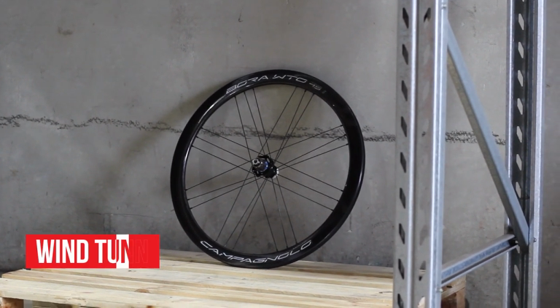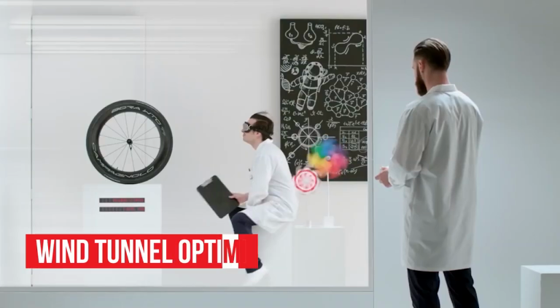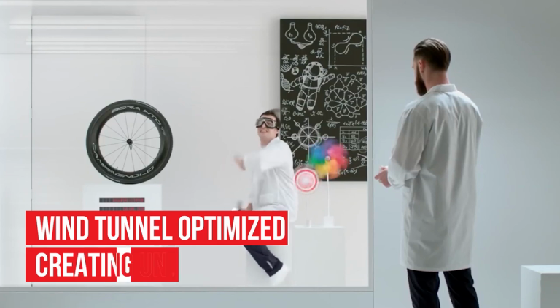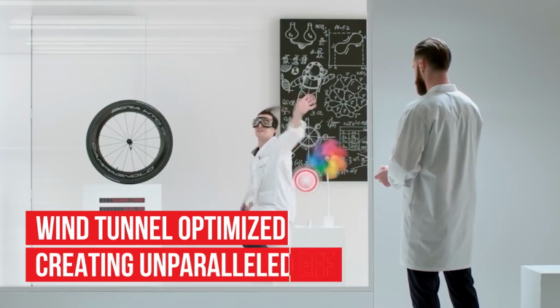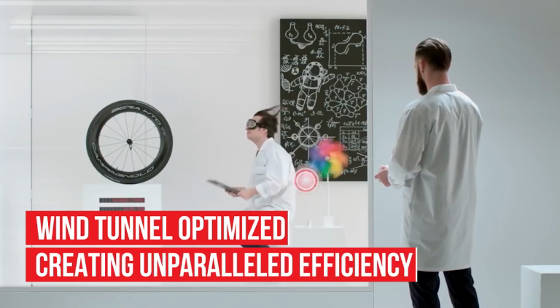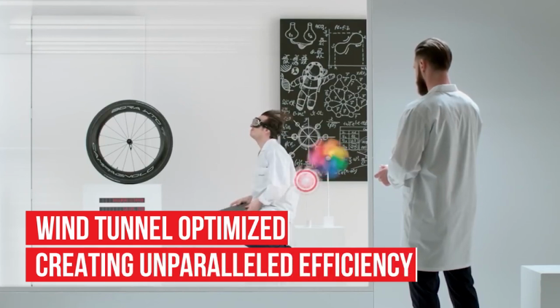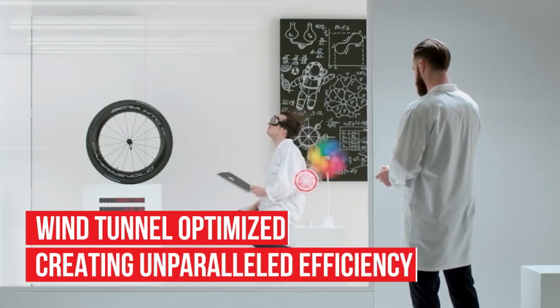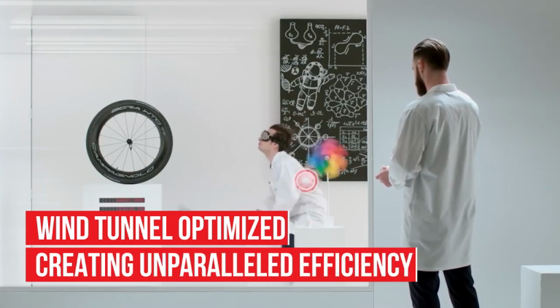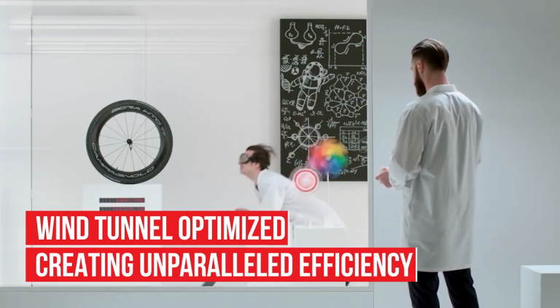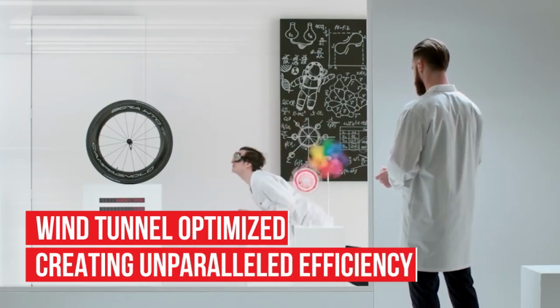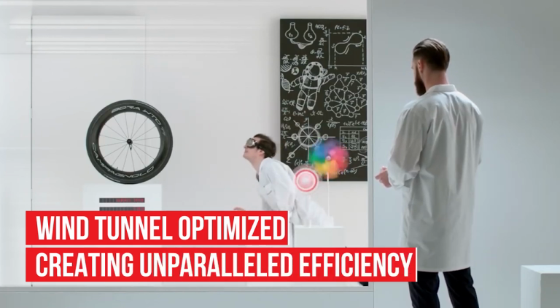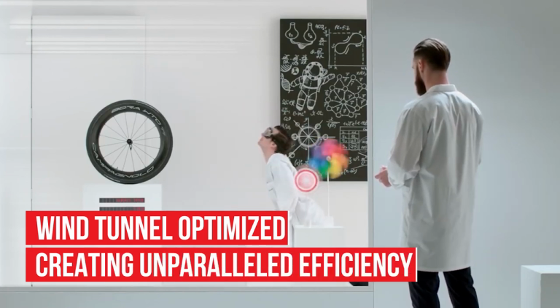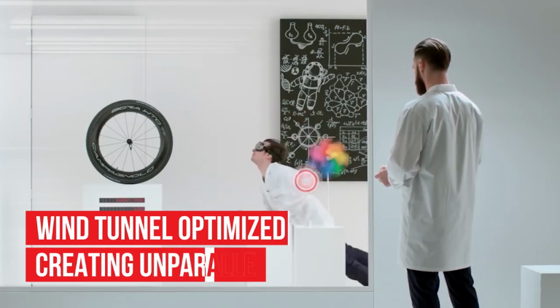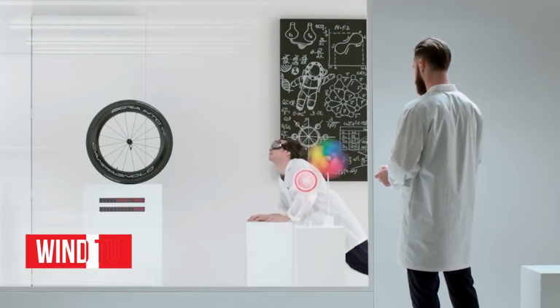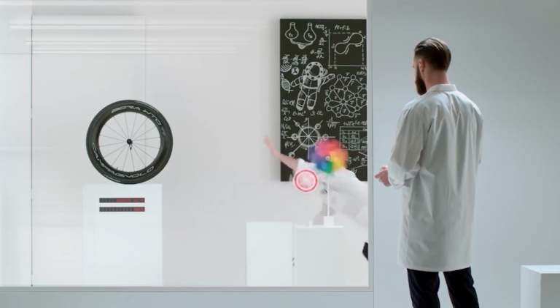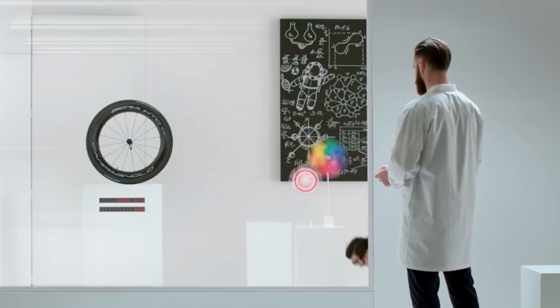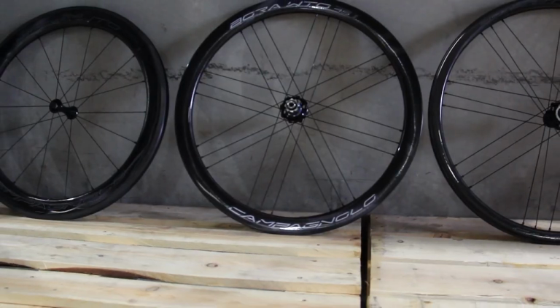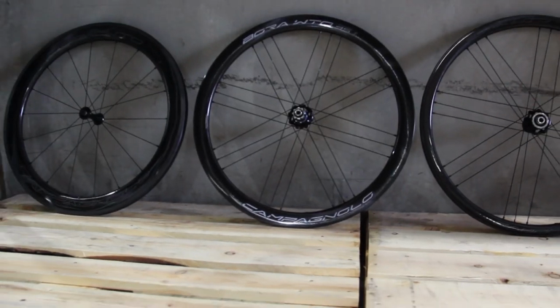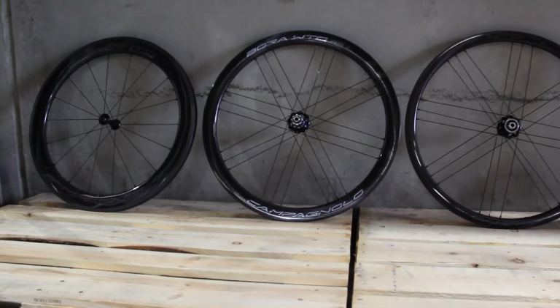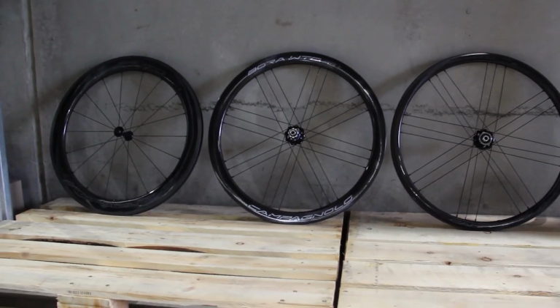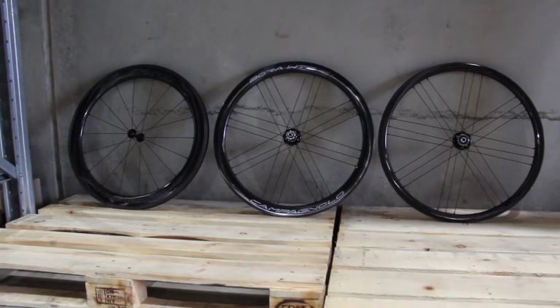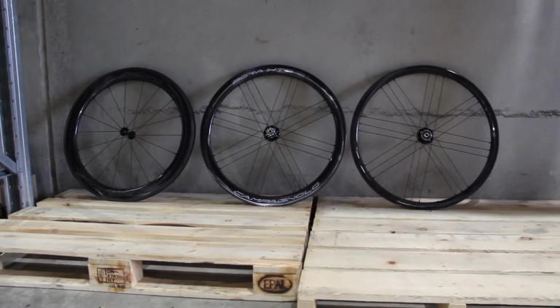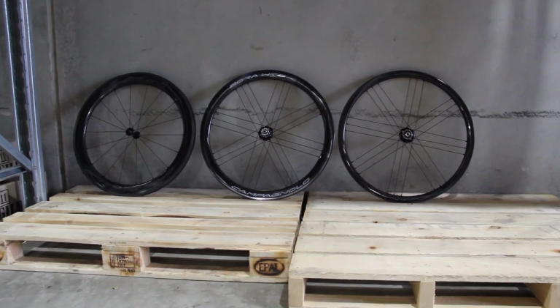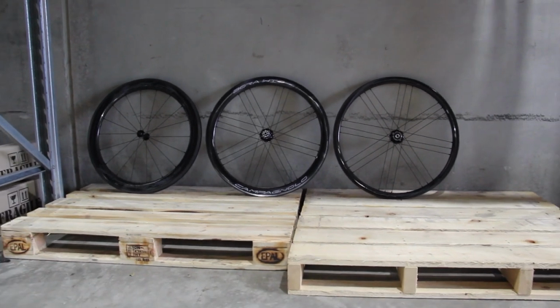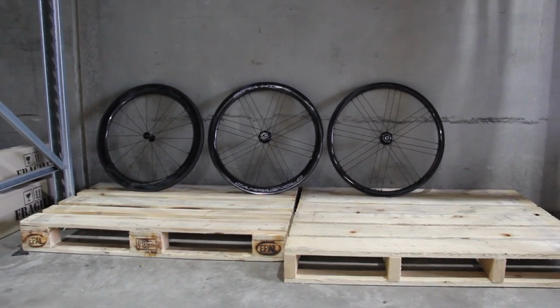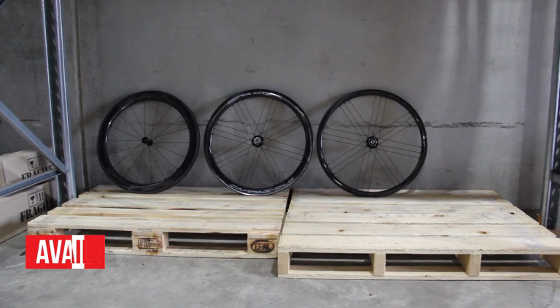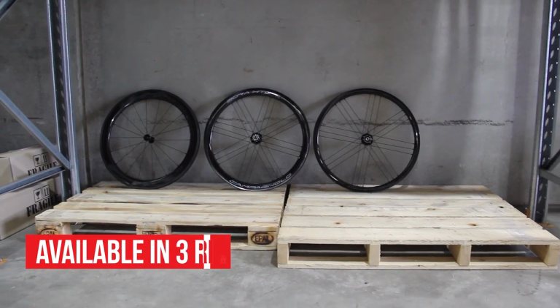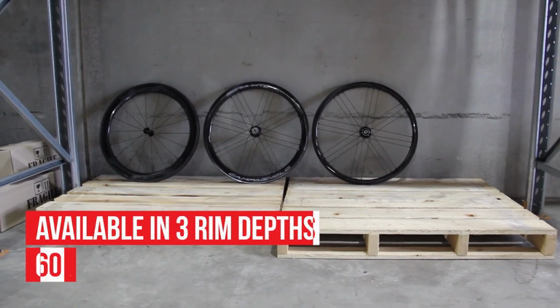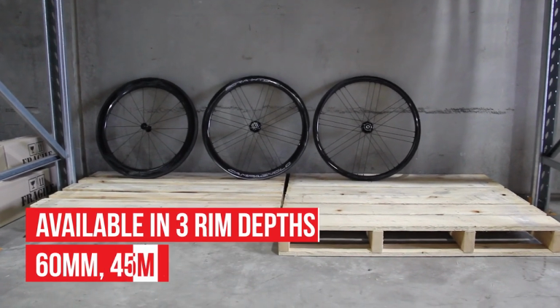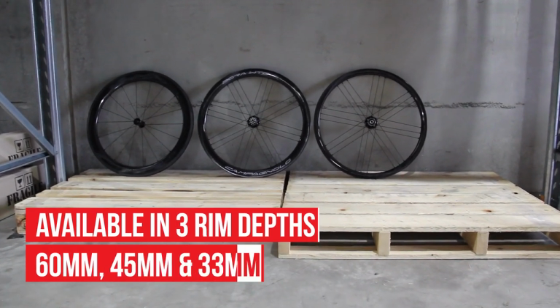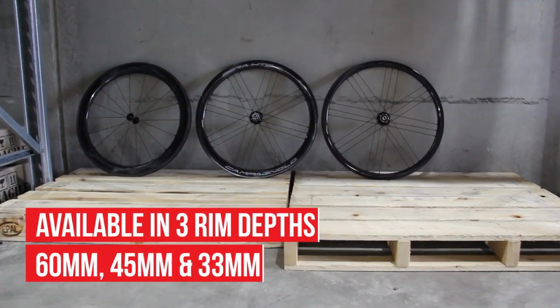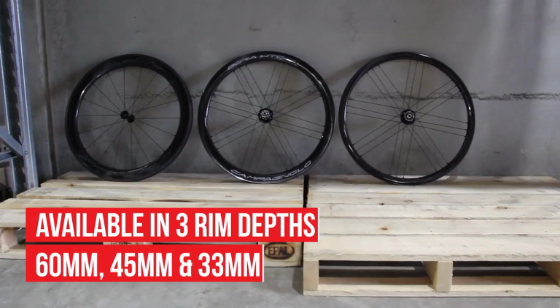This testing has allowed the new Bora range to claim the title of most efficient wheelset when compared to others of a similar rim depth. Bike Bug carries three rim depths of the WTO, with the rim available in 60mm and 45mm.